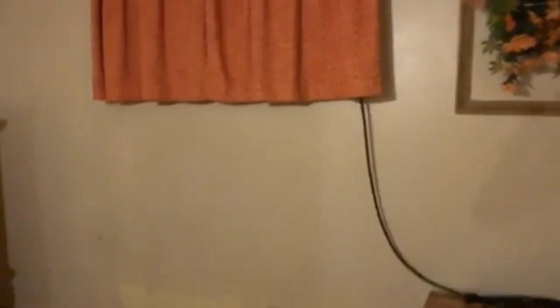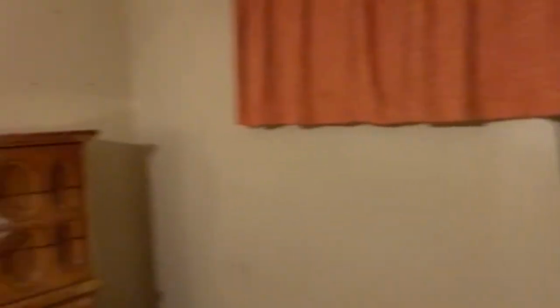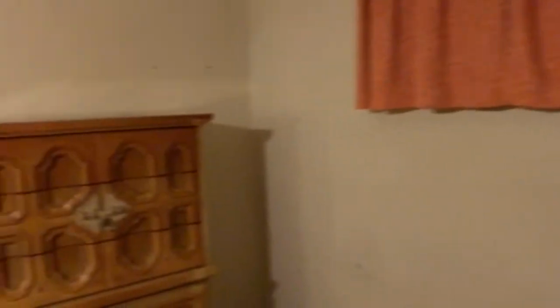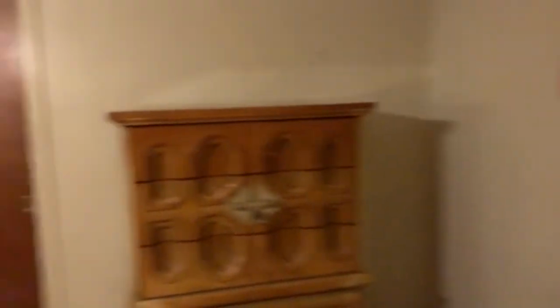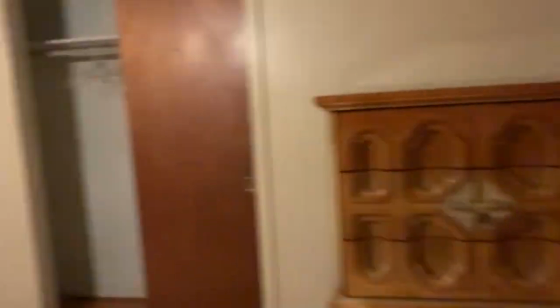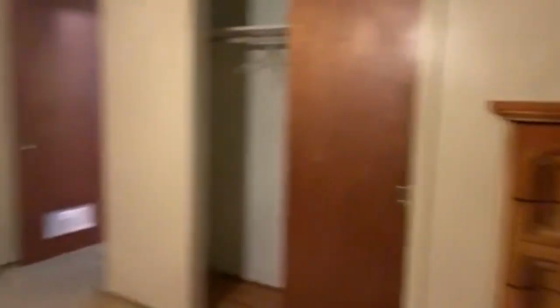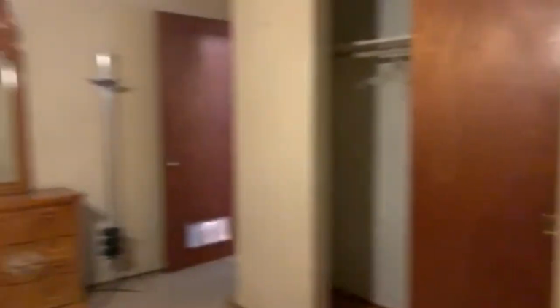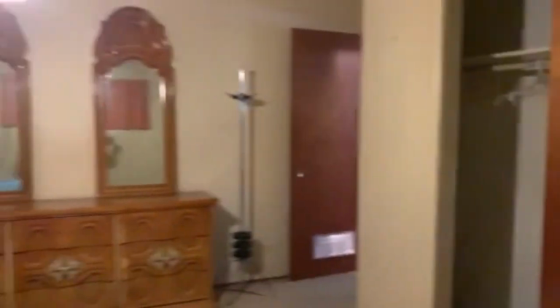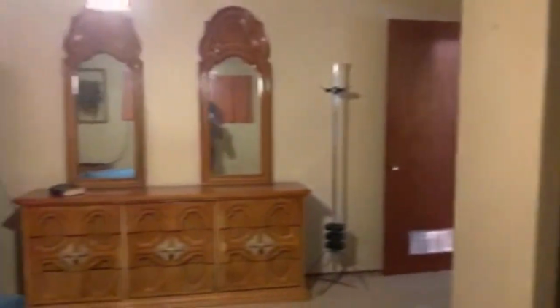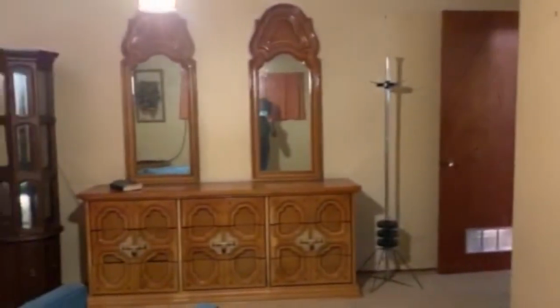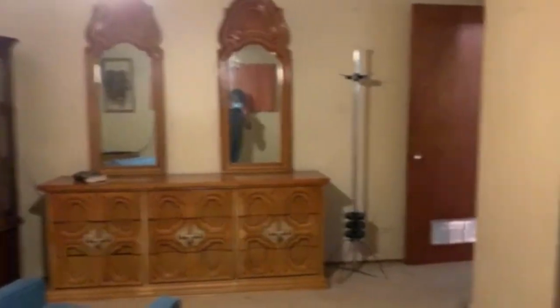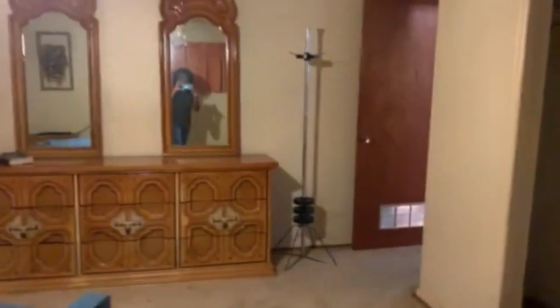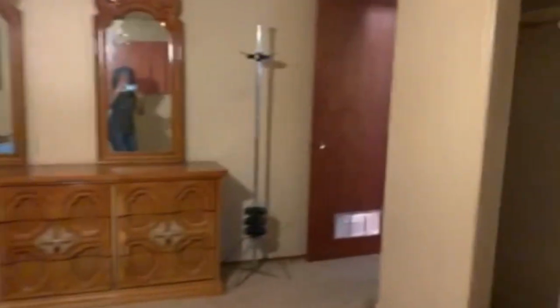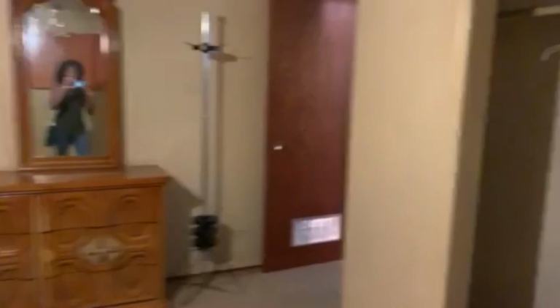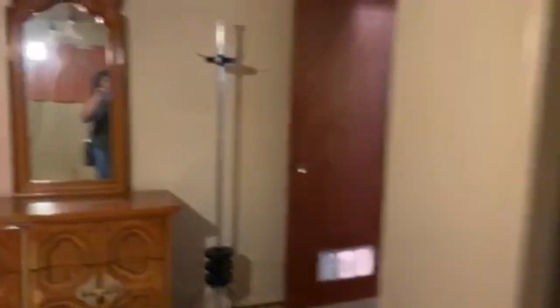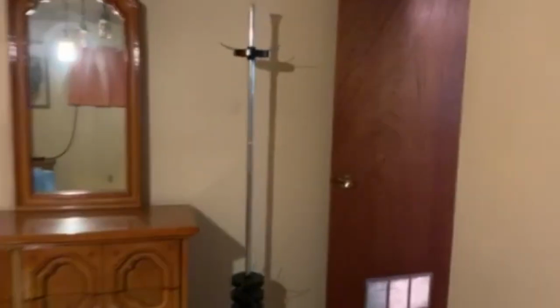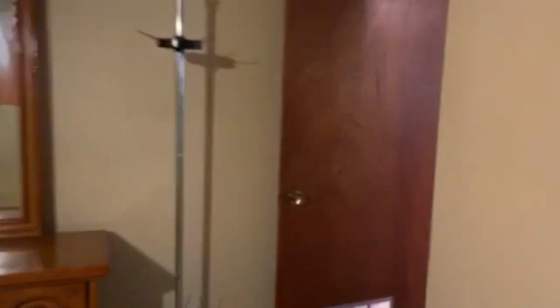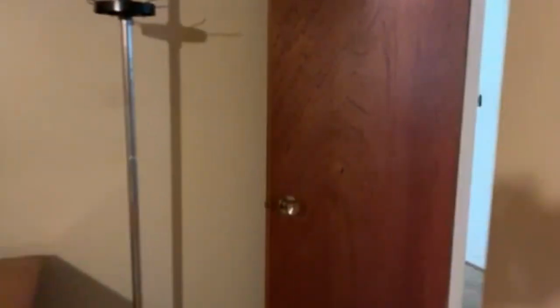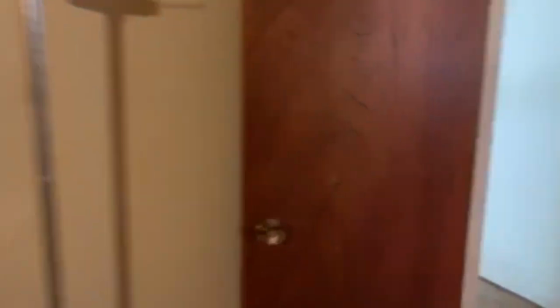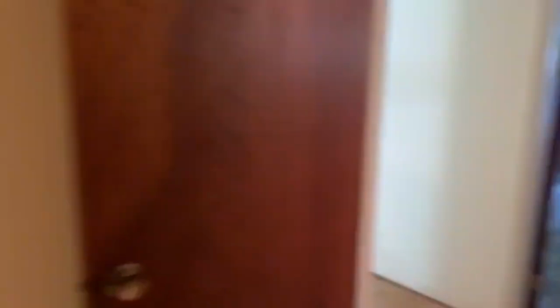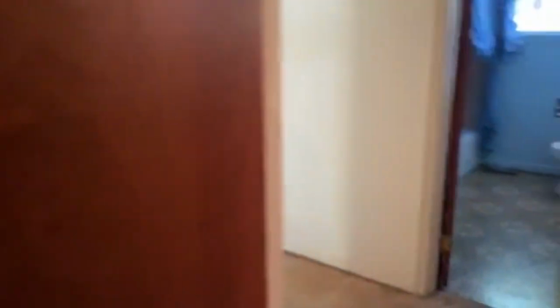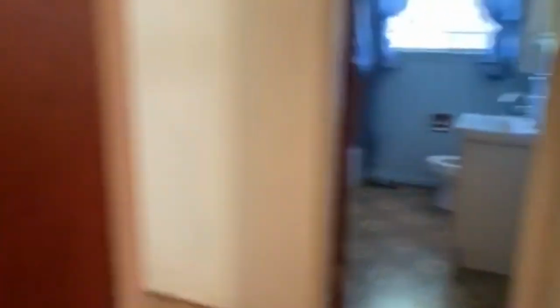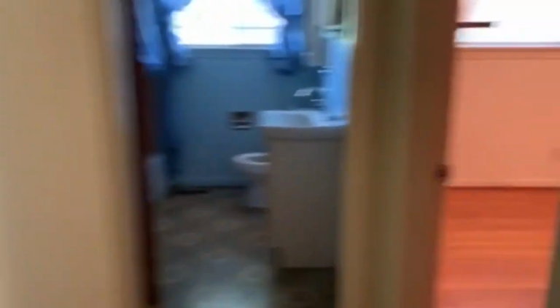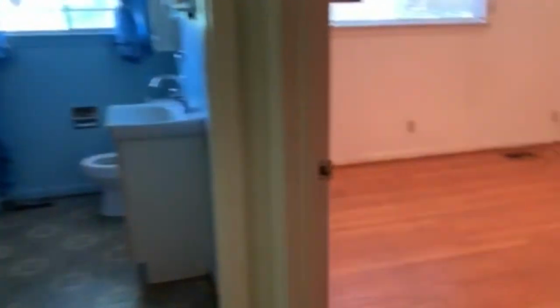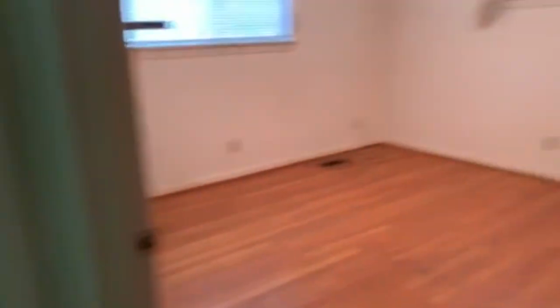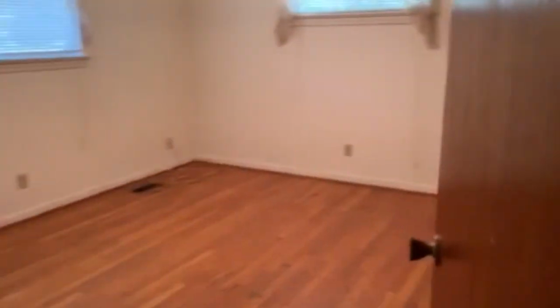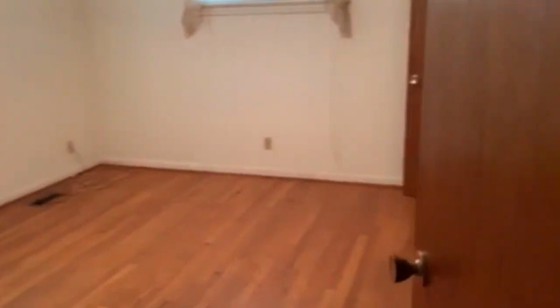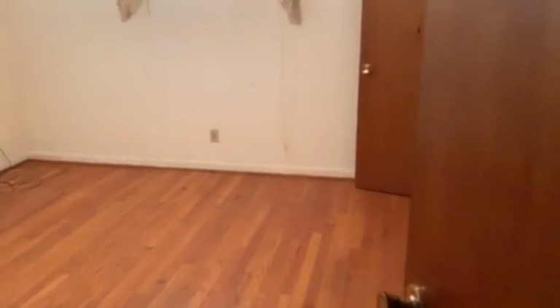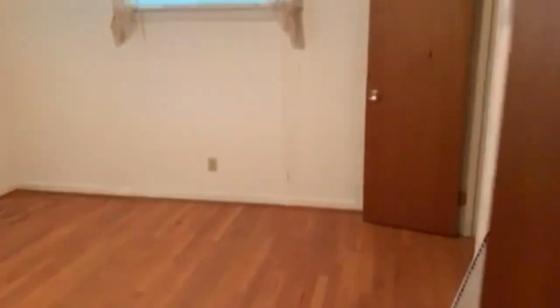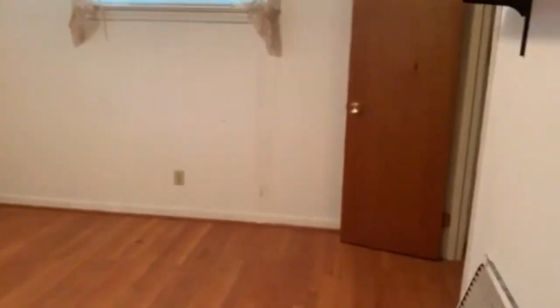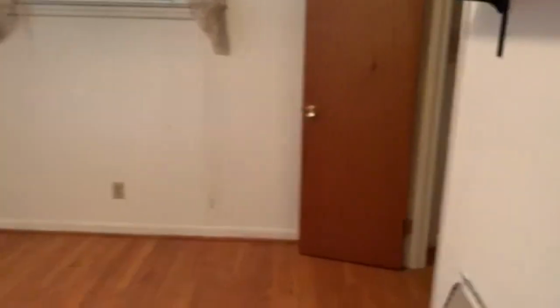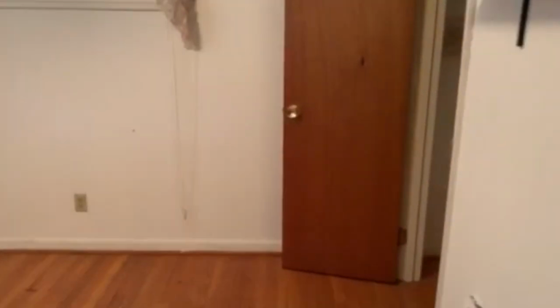Underneath the carpet is some really good hardwood floors, and I'll show you that in the next bedroom. Here's the final bedroom — there are the hardwood floors.